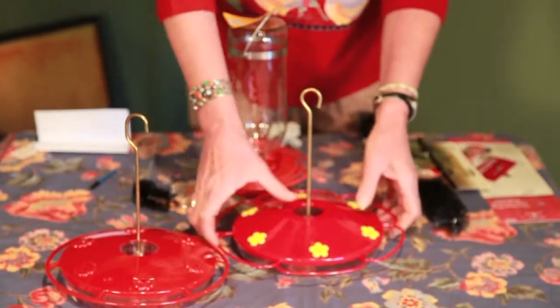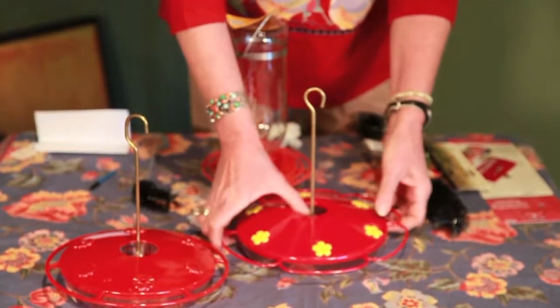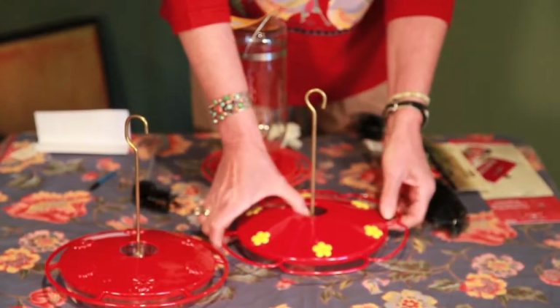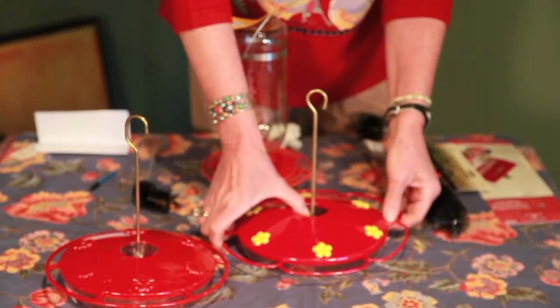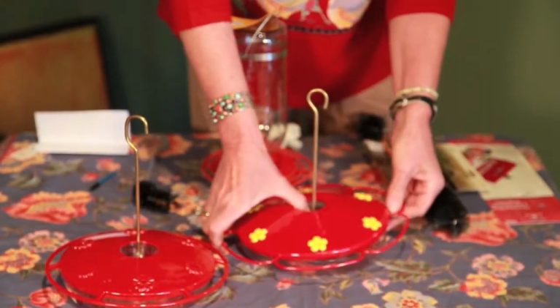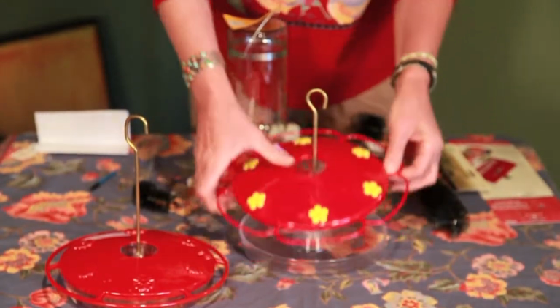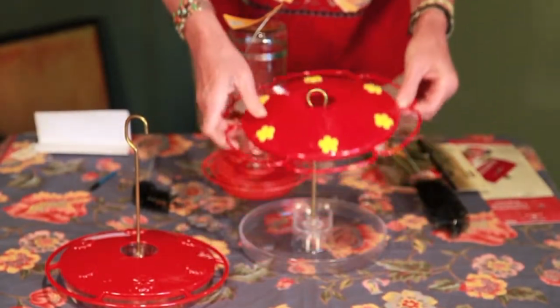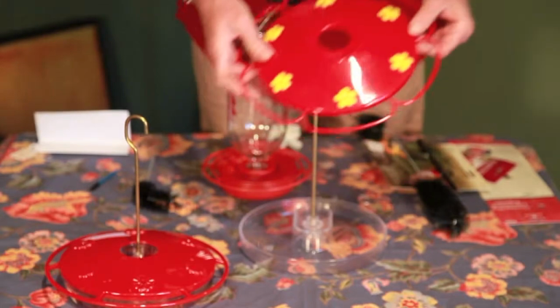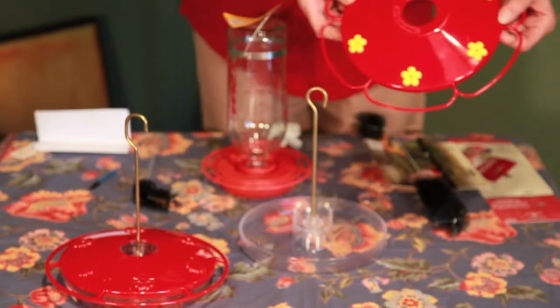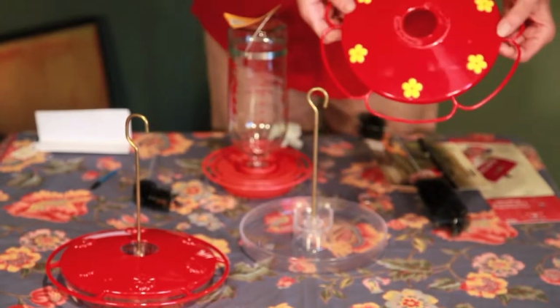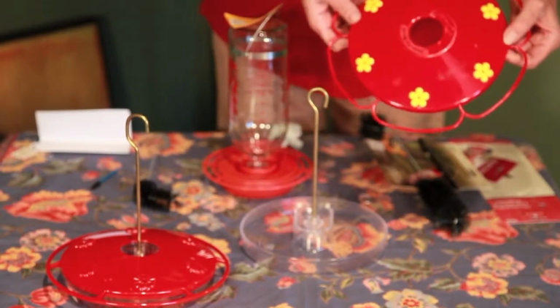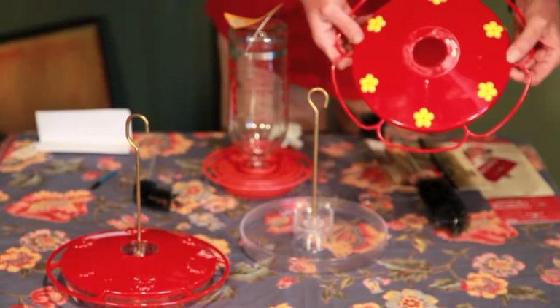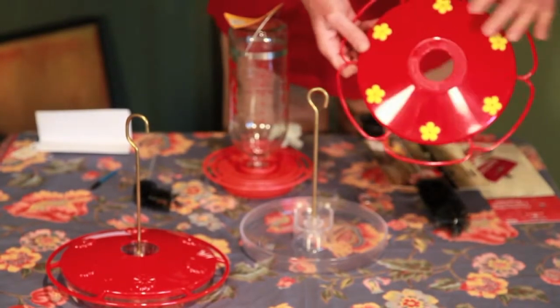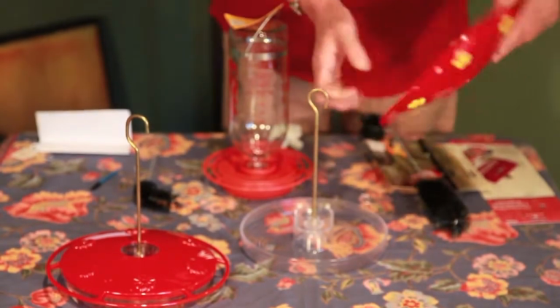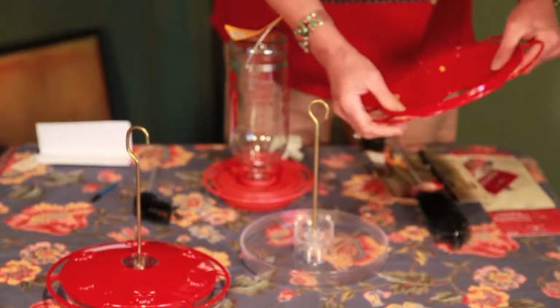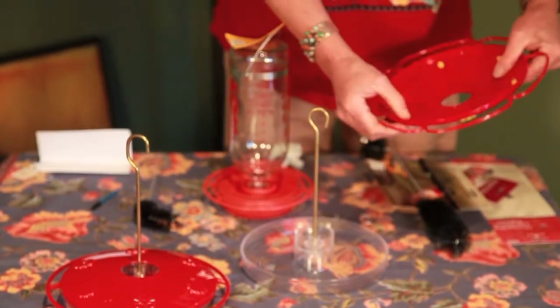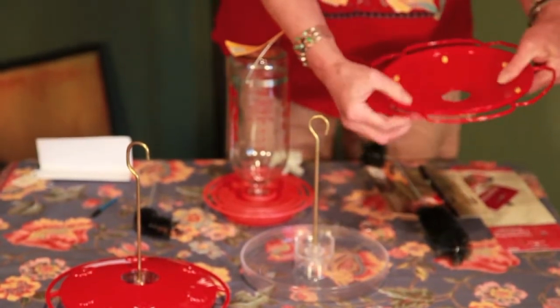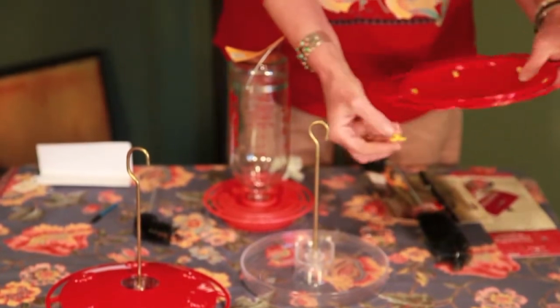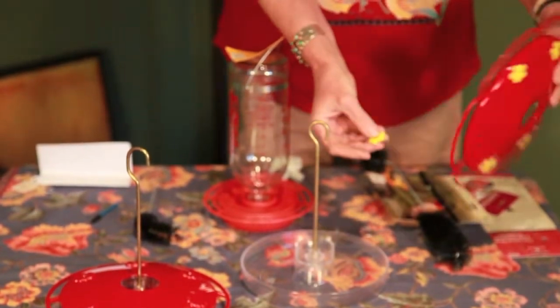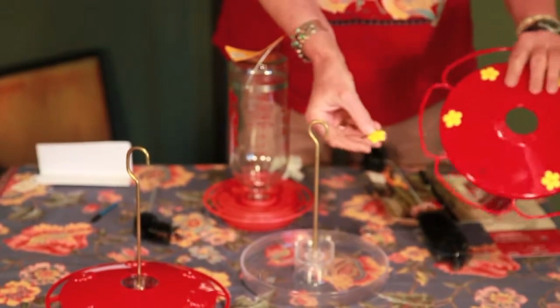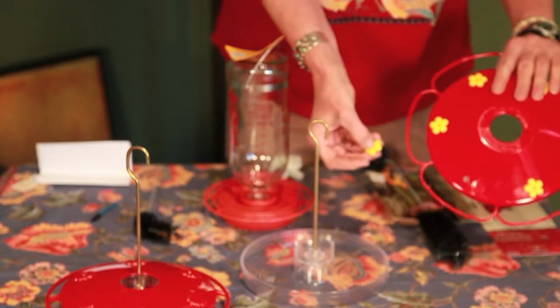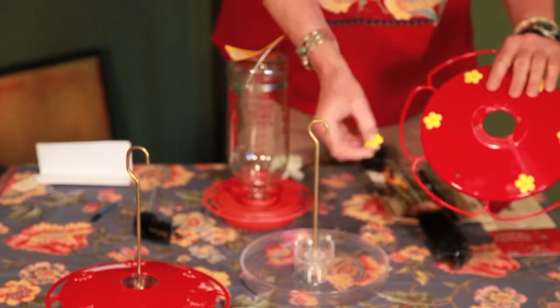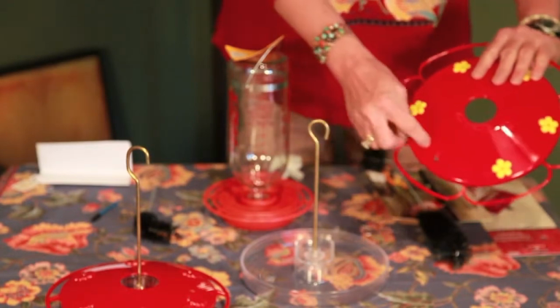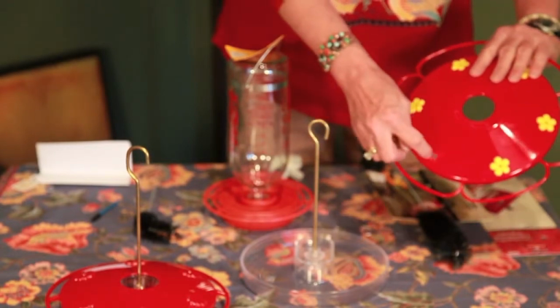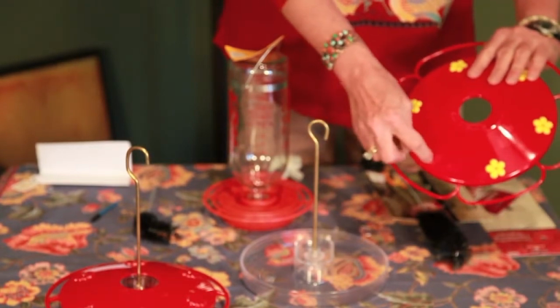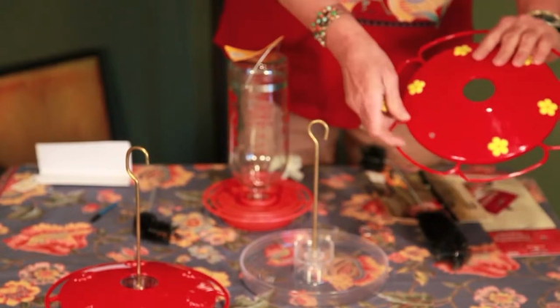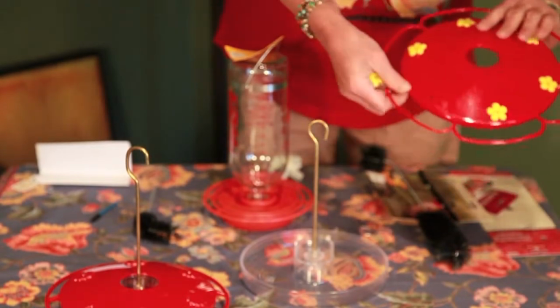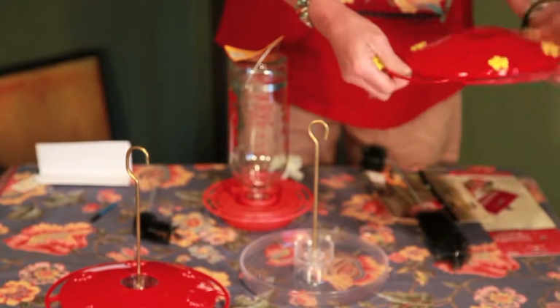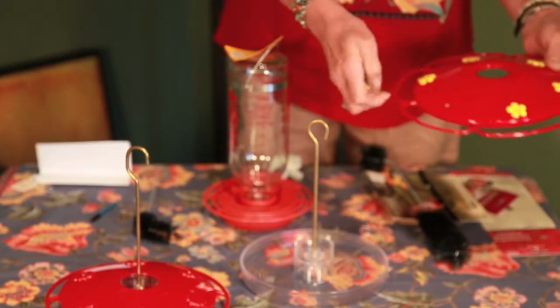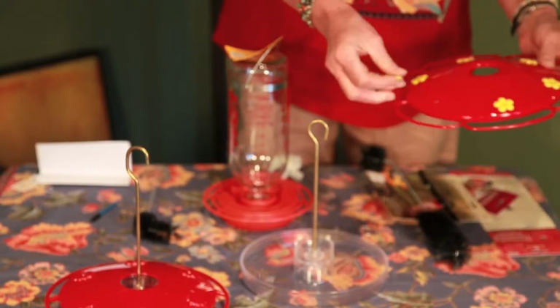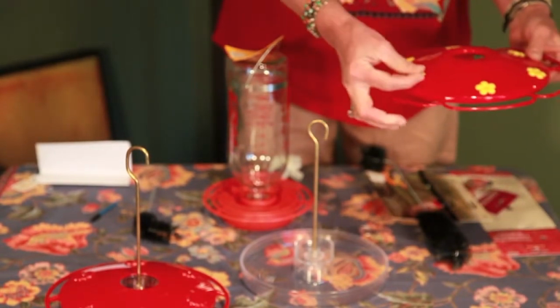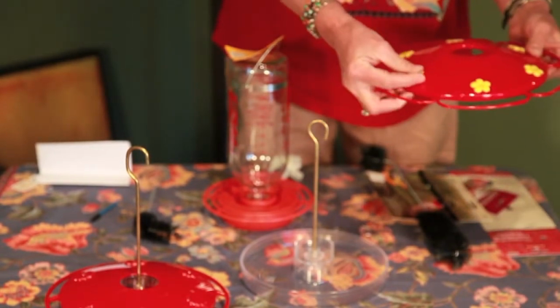This is another type of saucer feeder from Perky Pet. If you have this kind of feeder, be sure to pop out these little flowers and clean inside of there and also underneath here so that you can get the mold out of that.